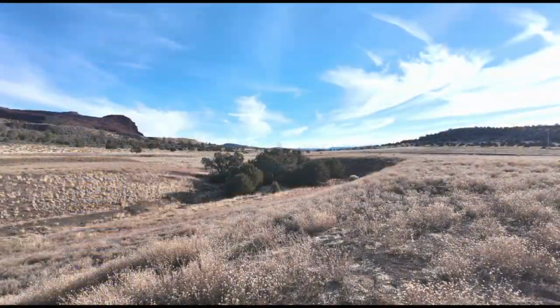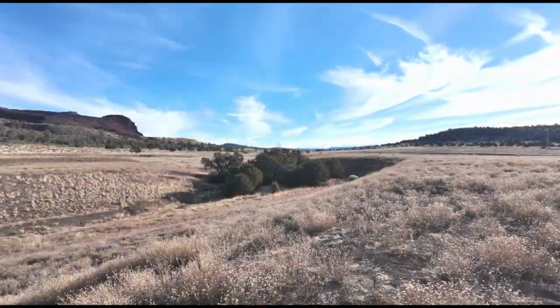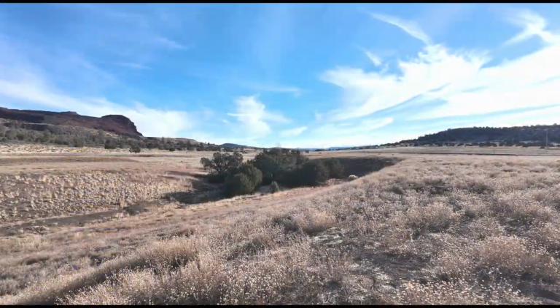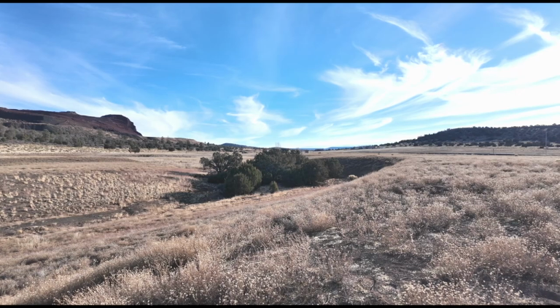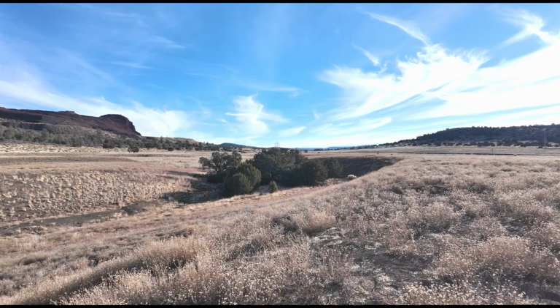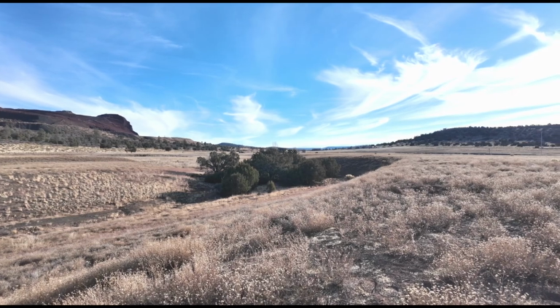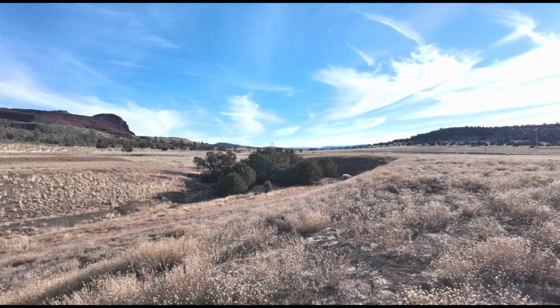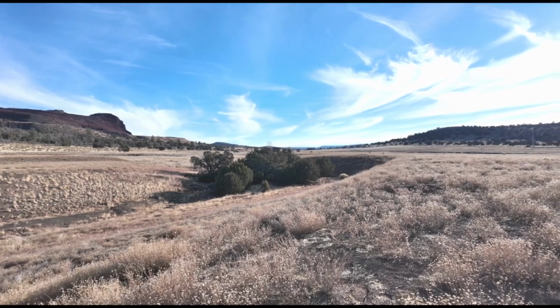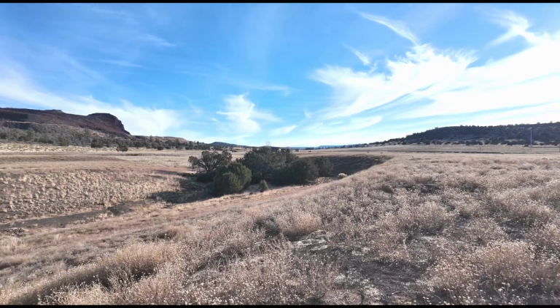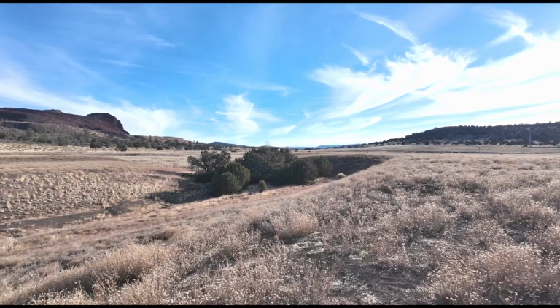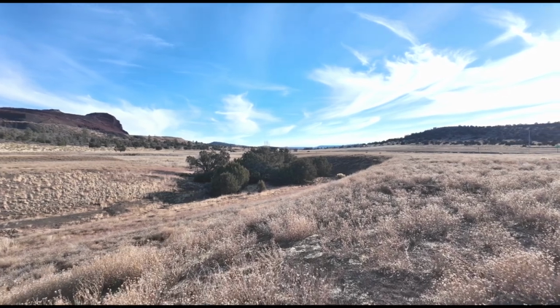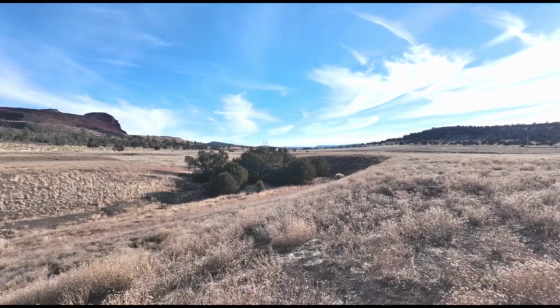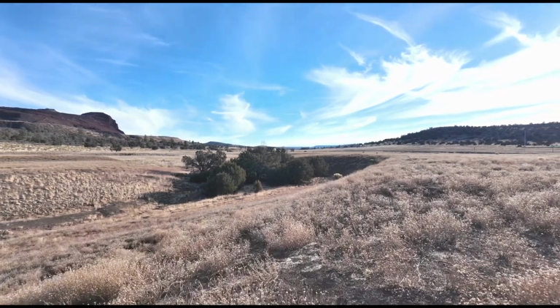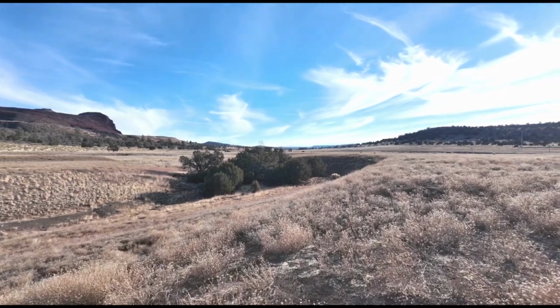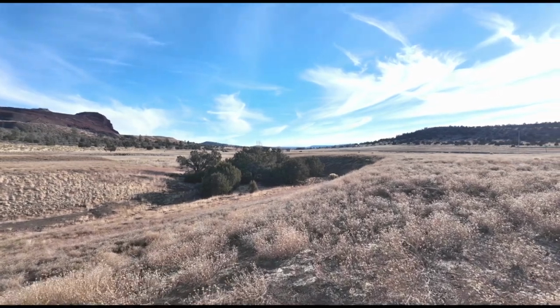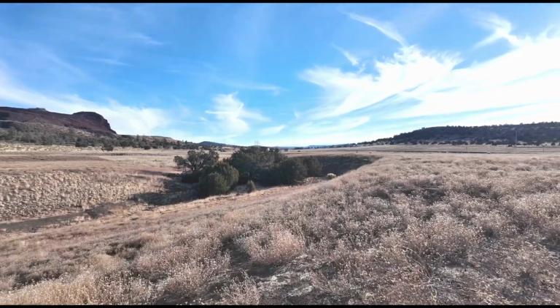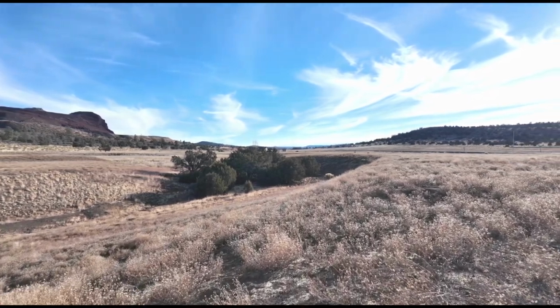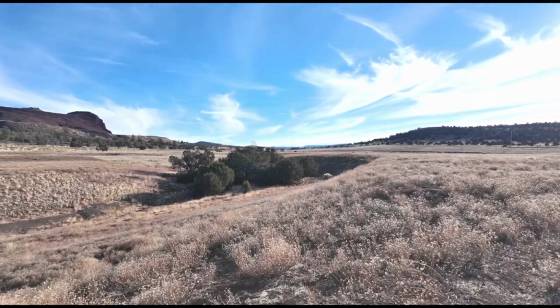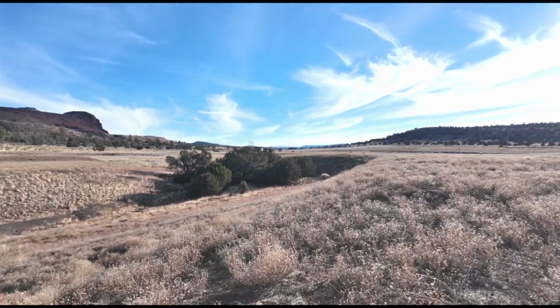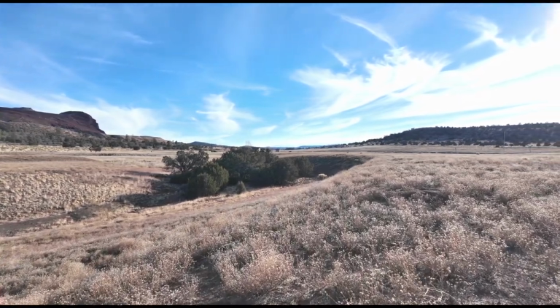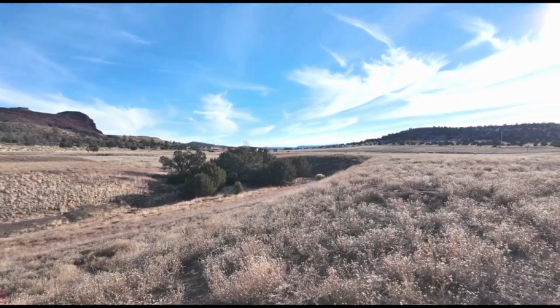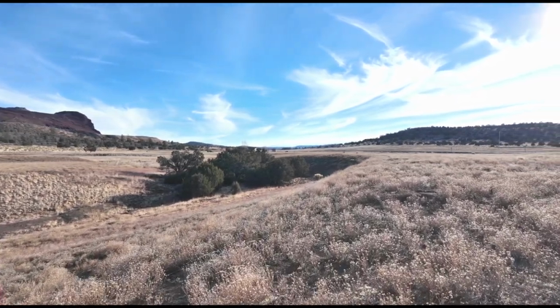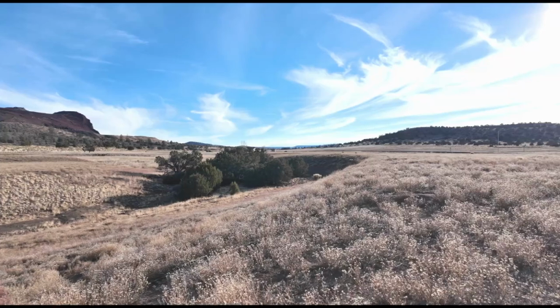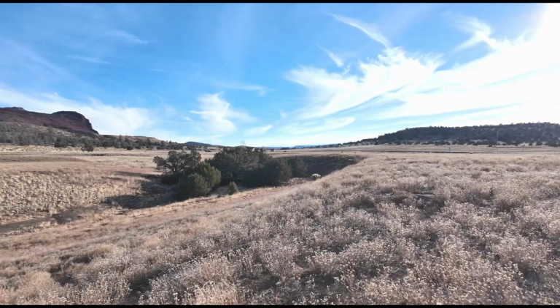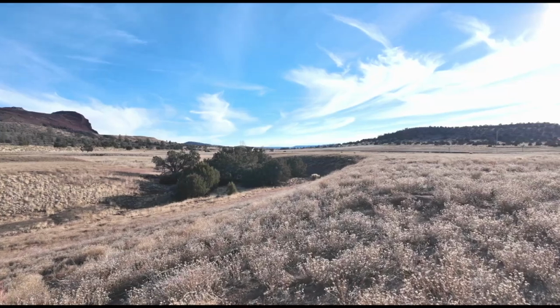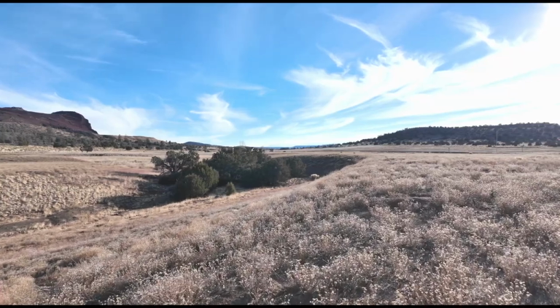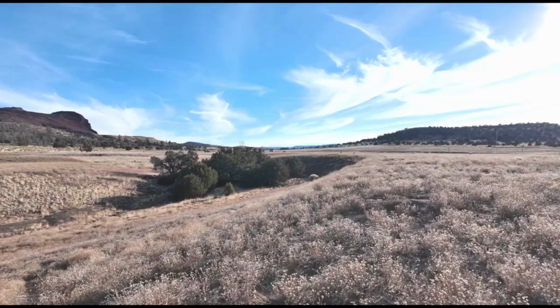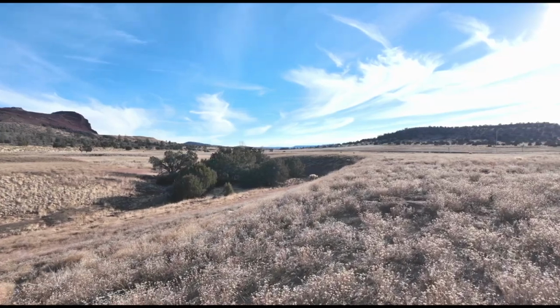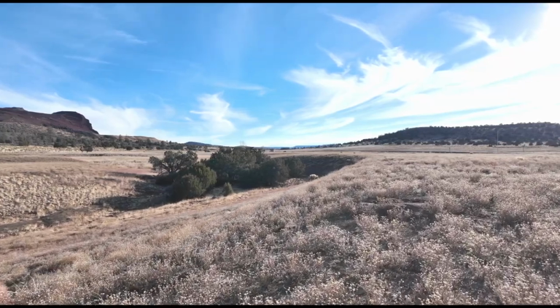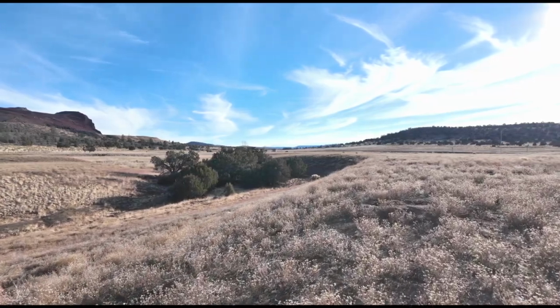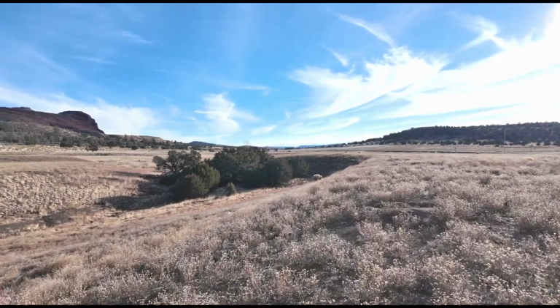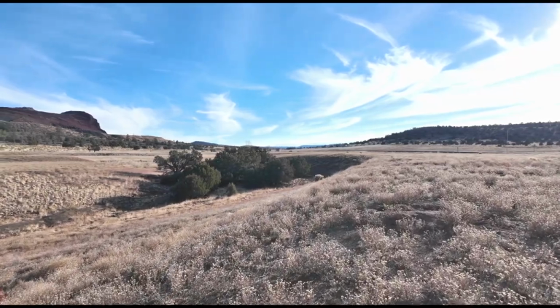Here at the back of the property, you'll see the actual Walnut Creek. At one time, this was a flowing creek and is now a dry creek bed.